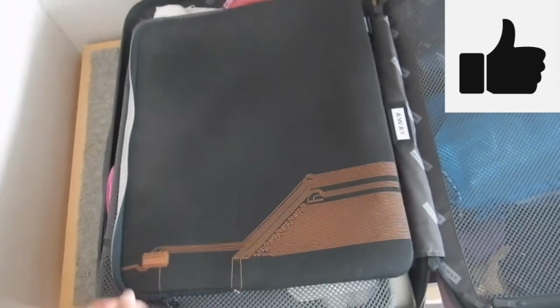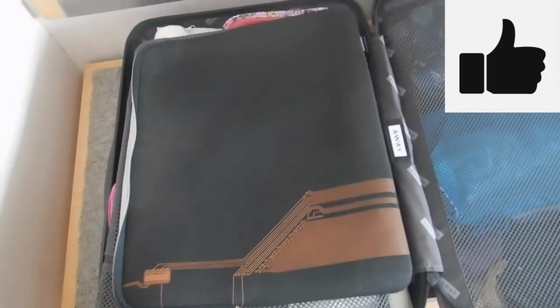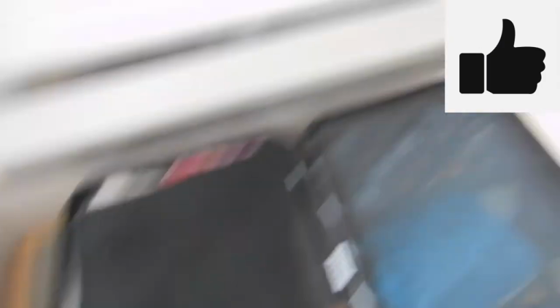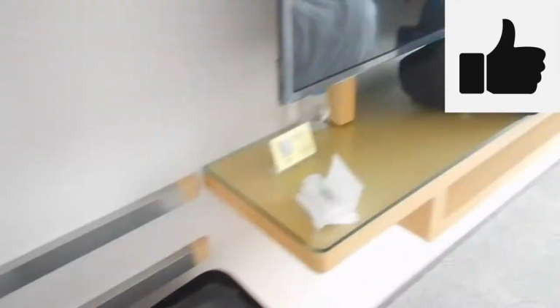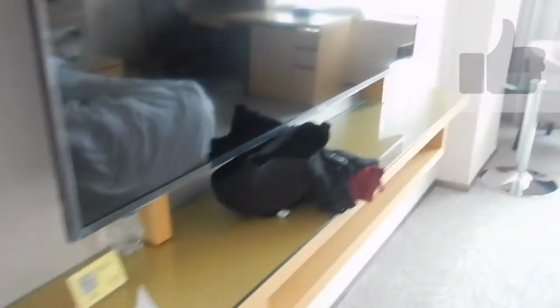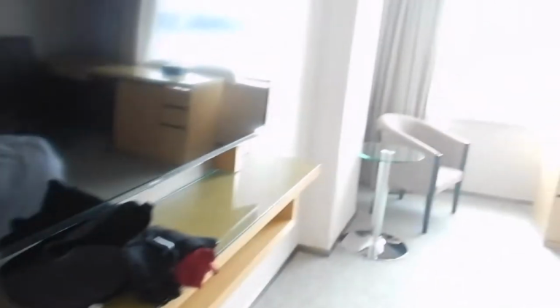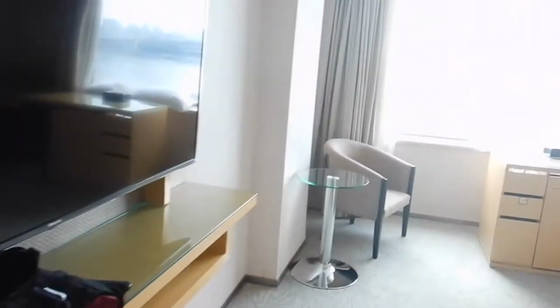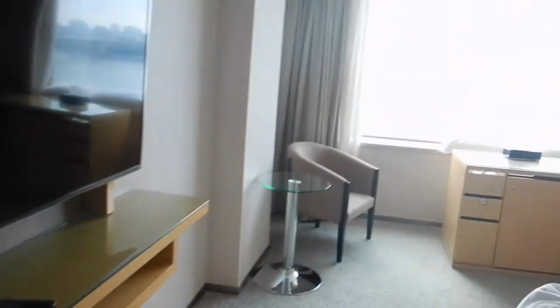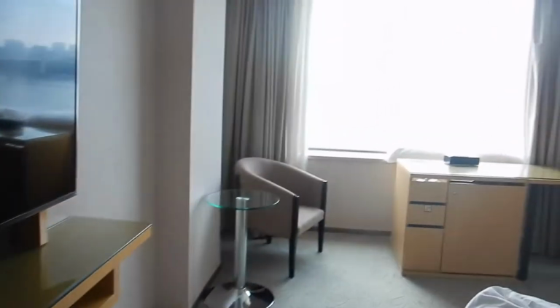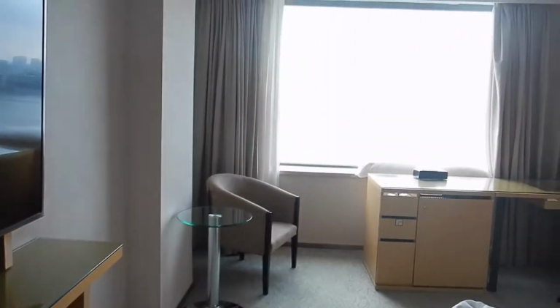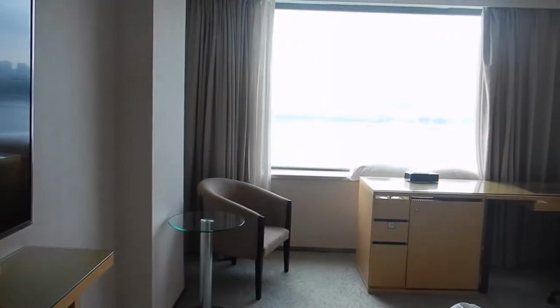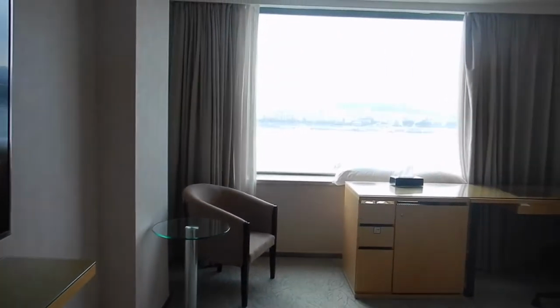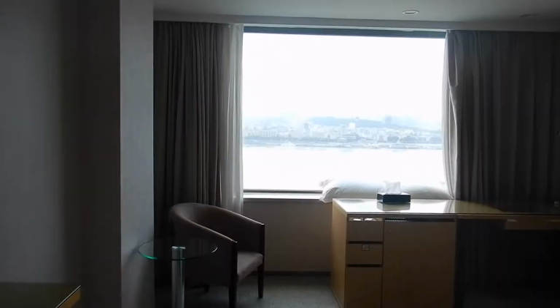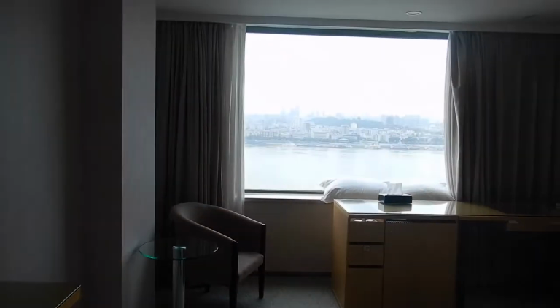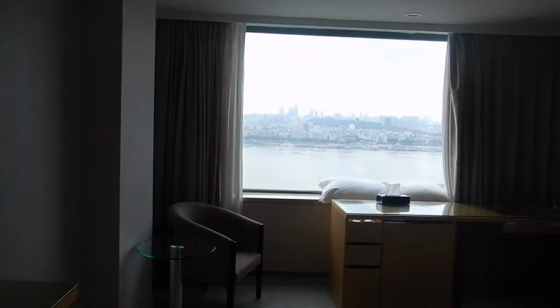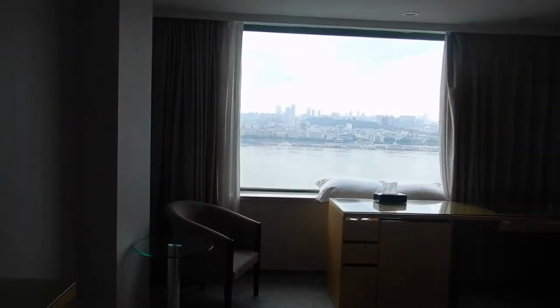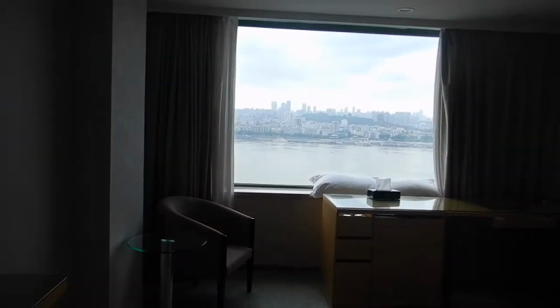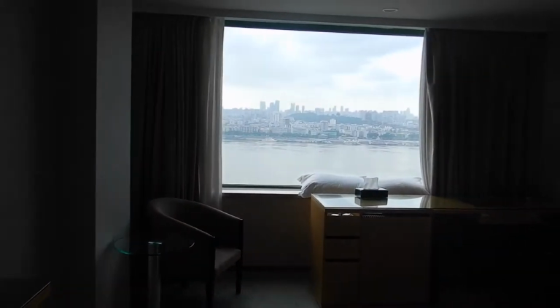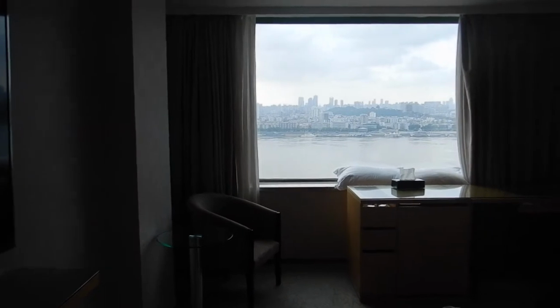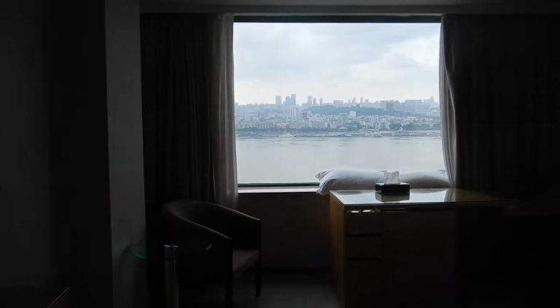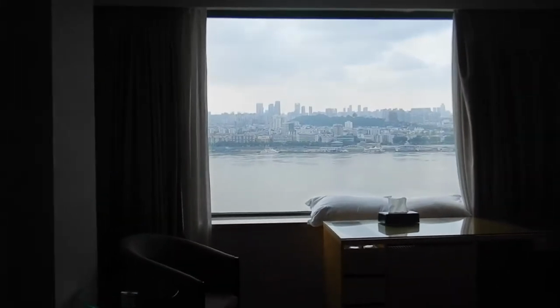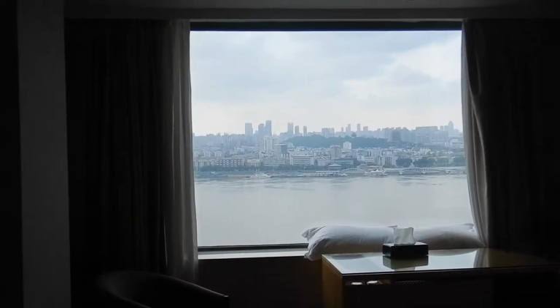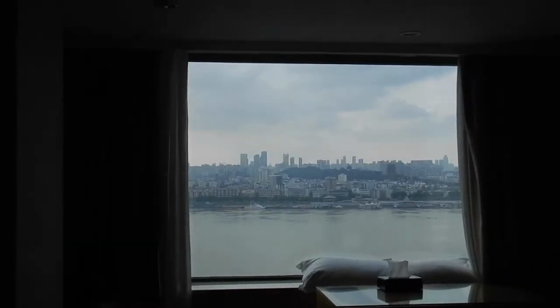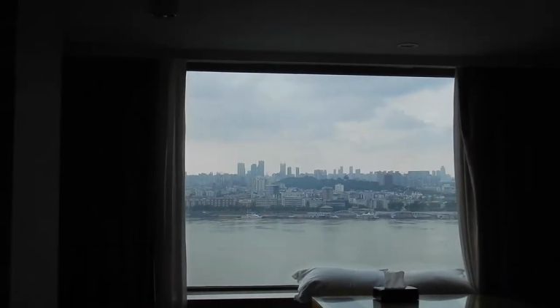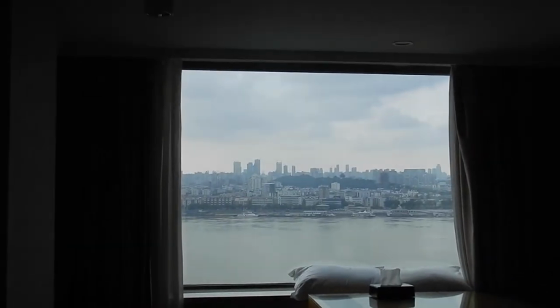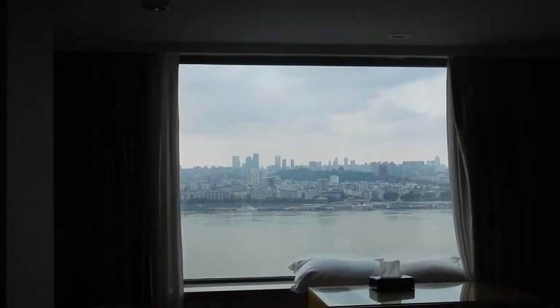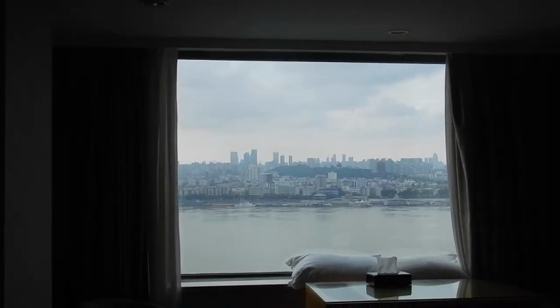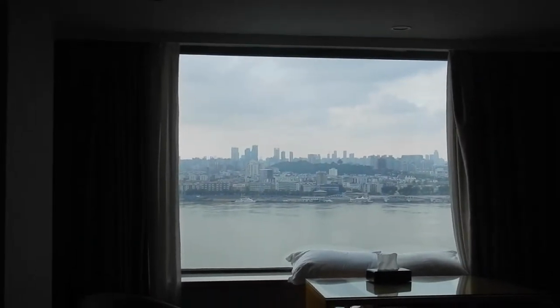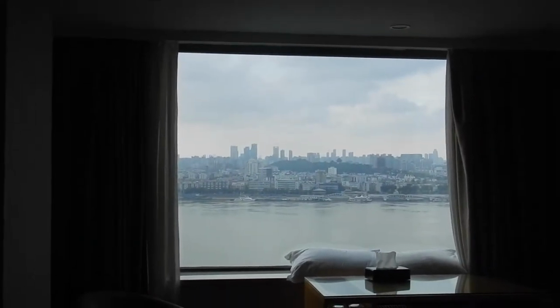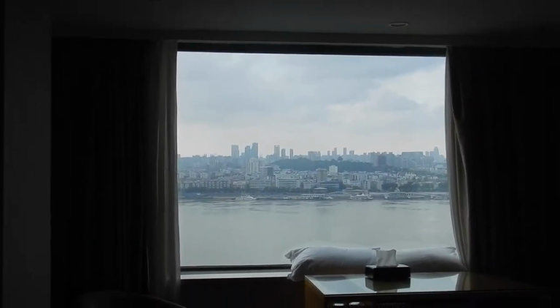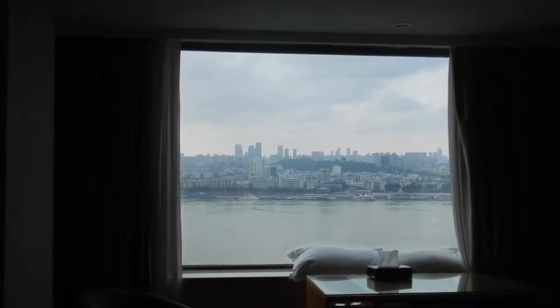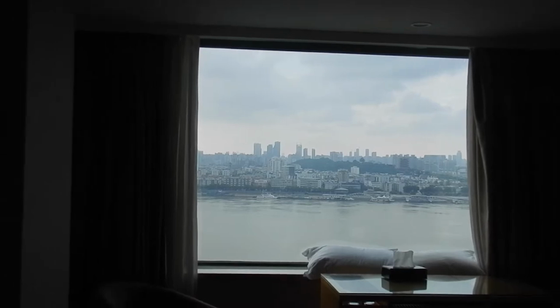I'm here at the Holiday Inn. If you haven't seen my room tour, there's the view. If you haven't seen this review, then please check that video out. The link is in the description box below.